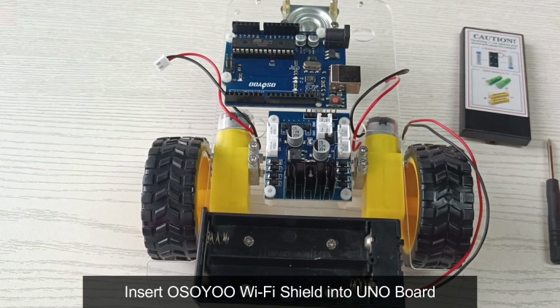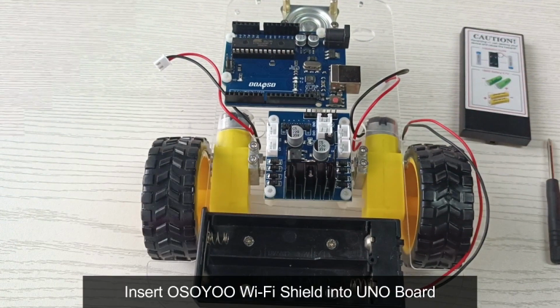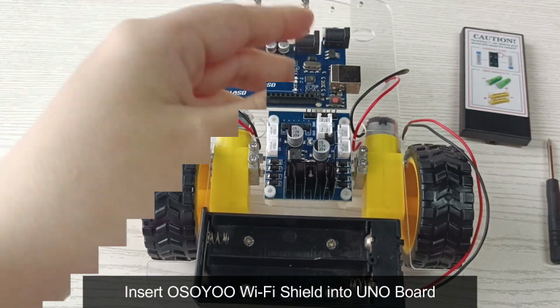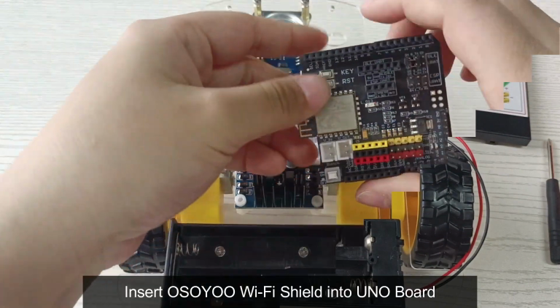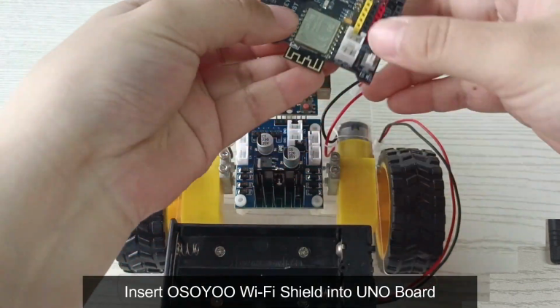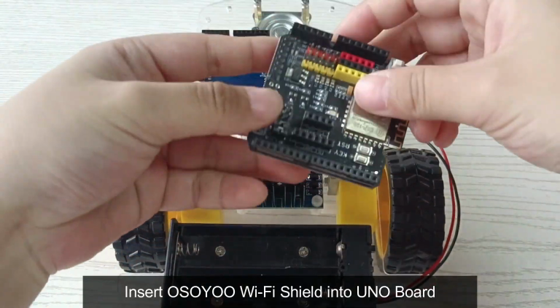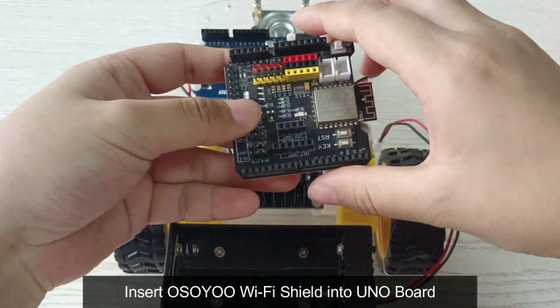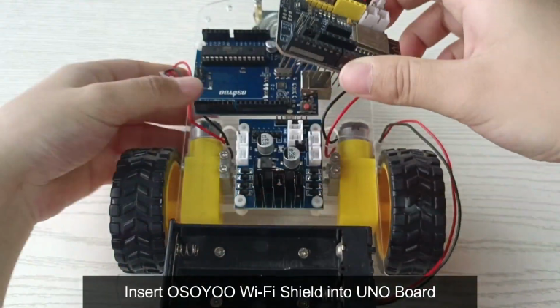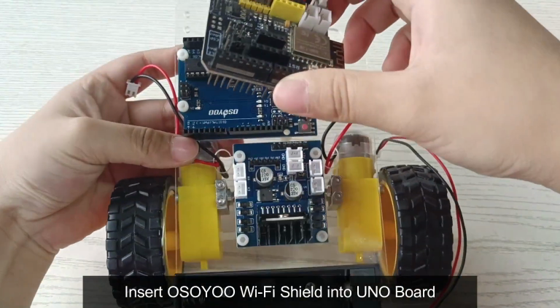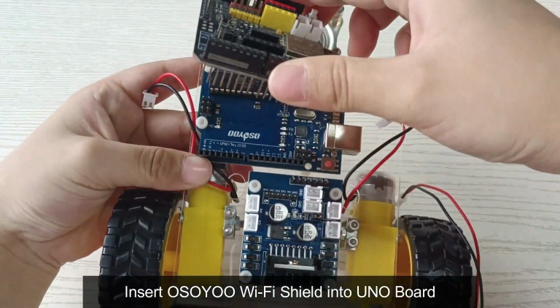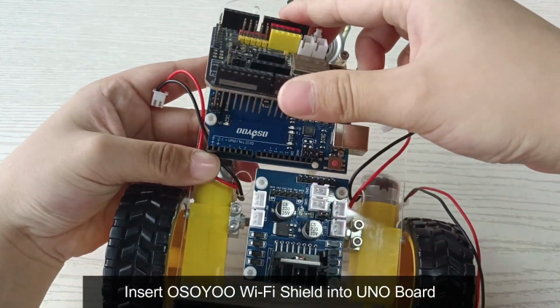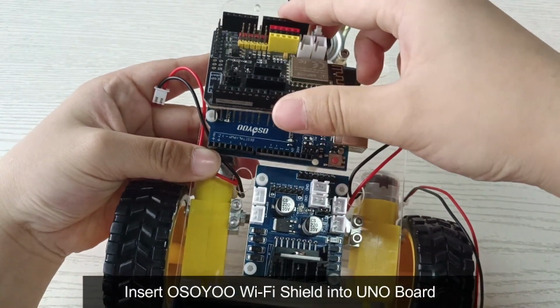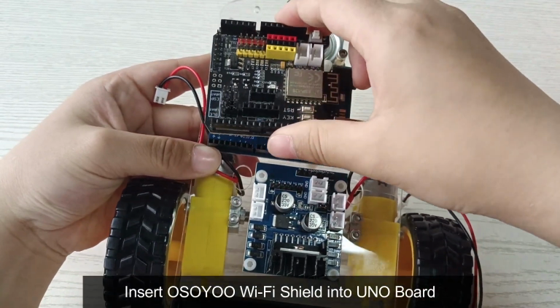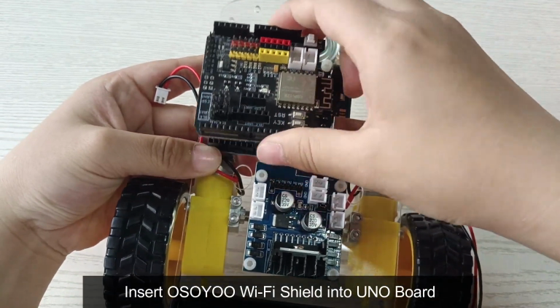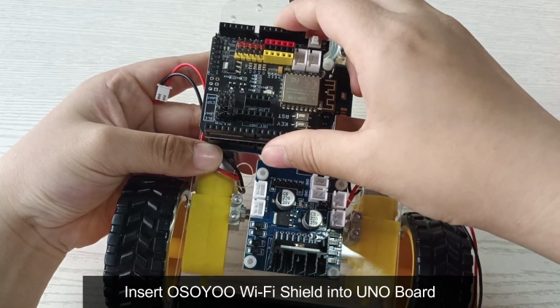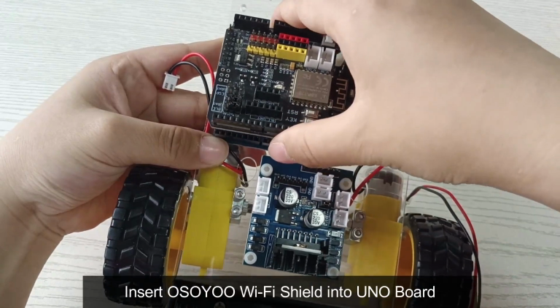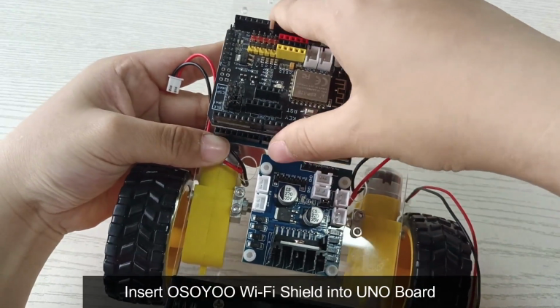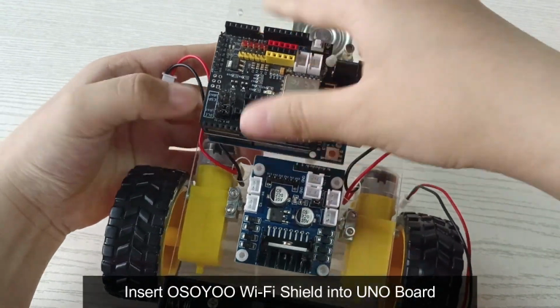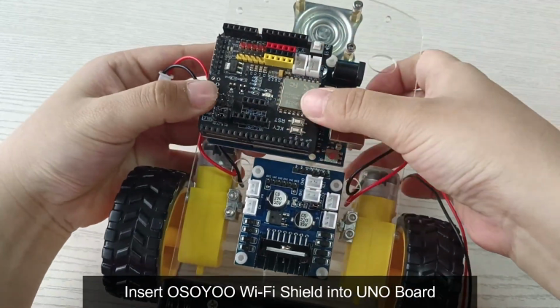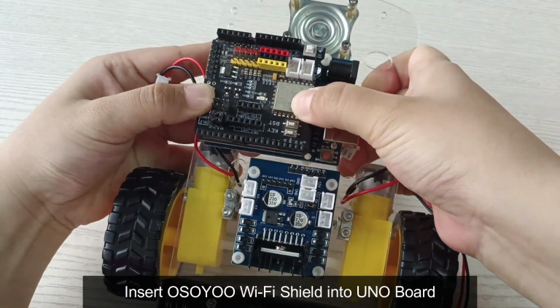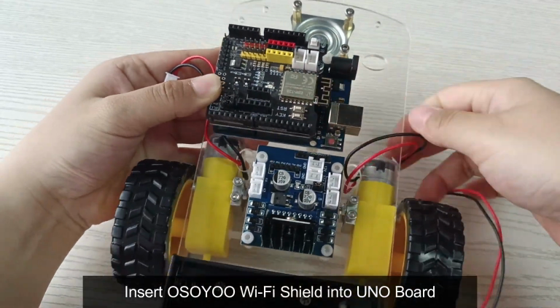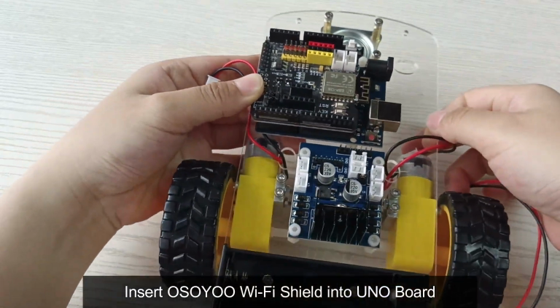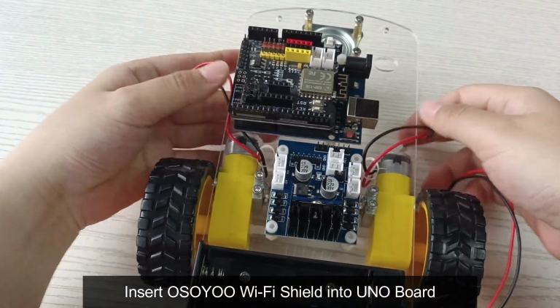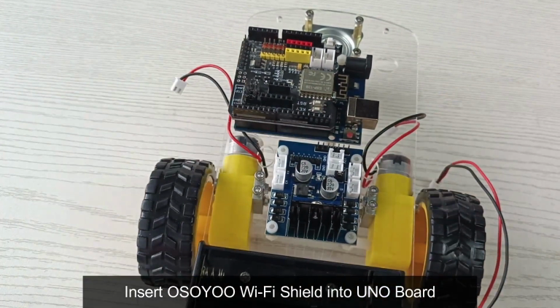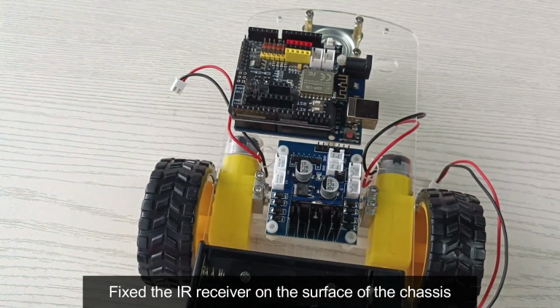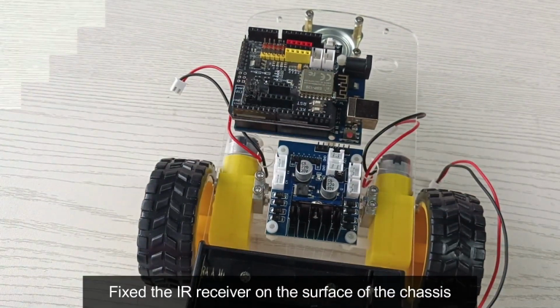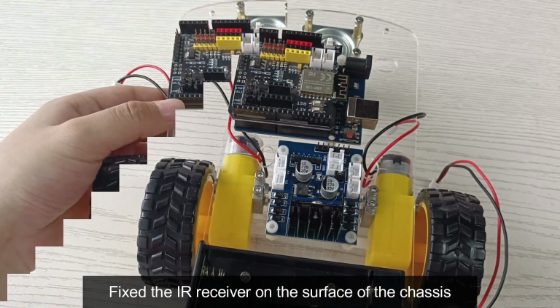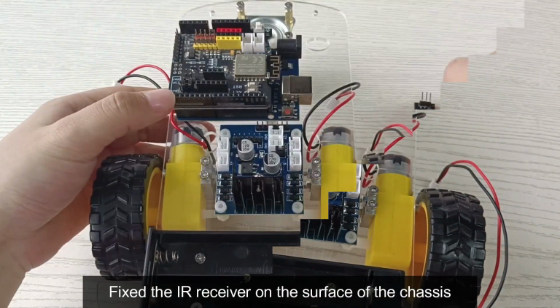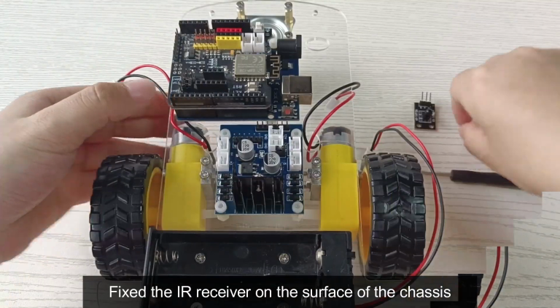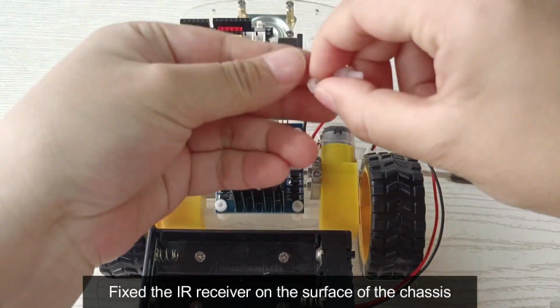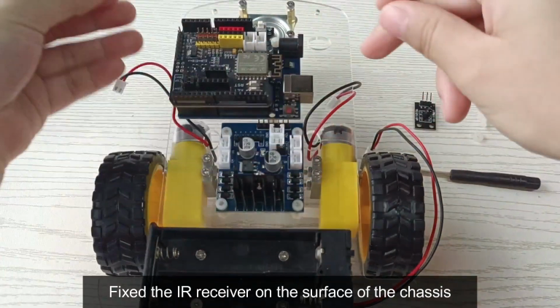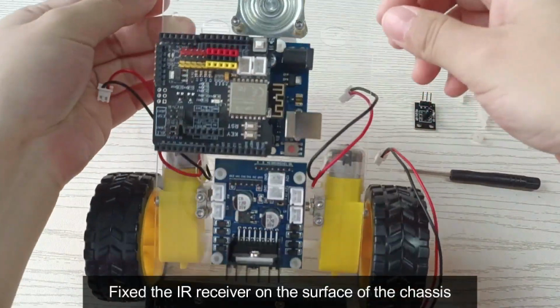Insert the Osoyo Wi-Fi shield into the UNO board. Fix the IR receiver on the surface of the chassis.